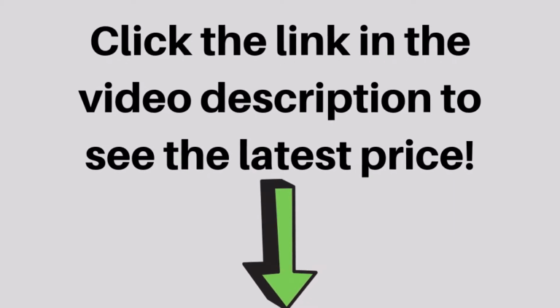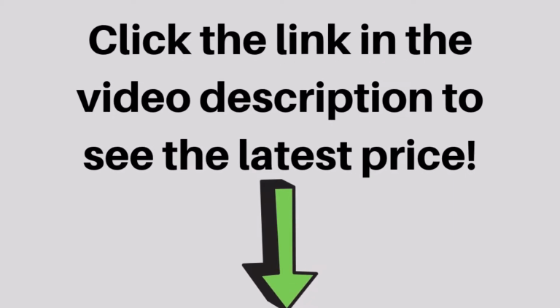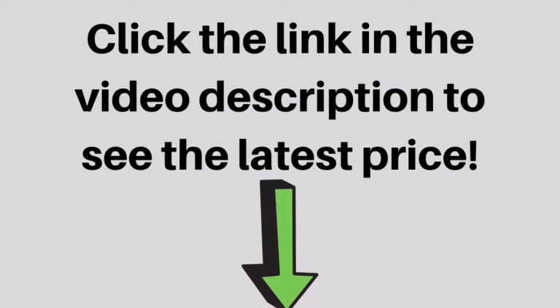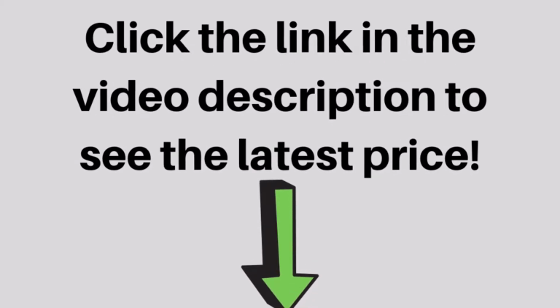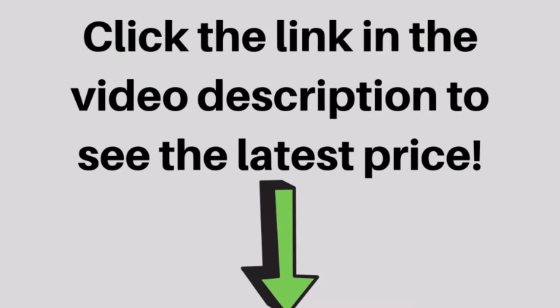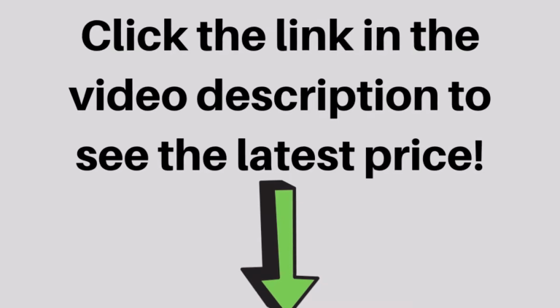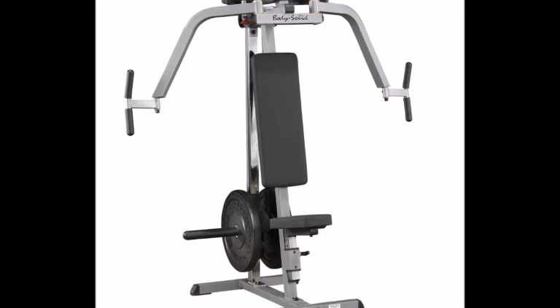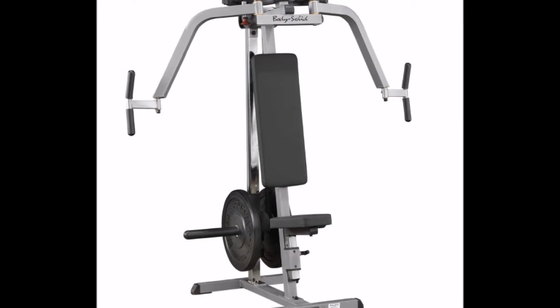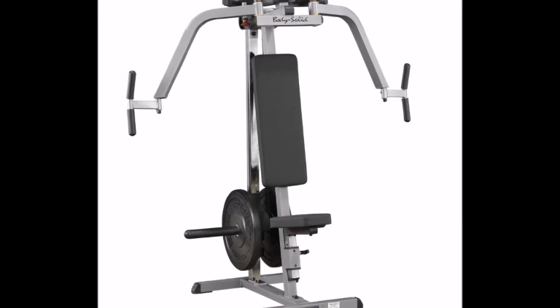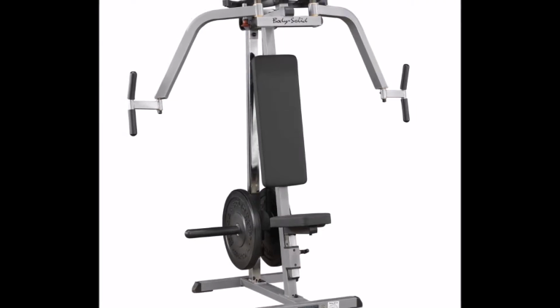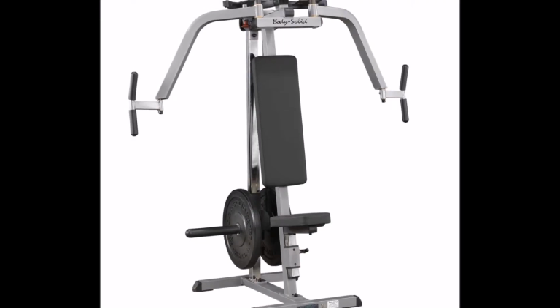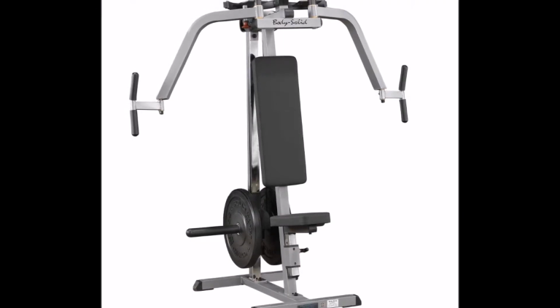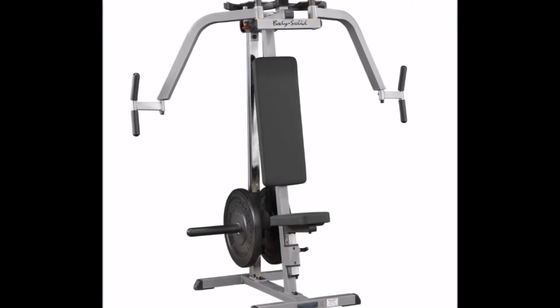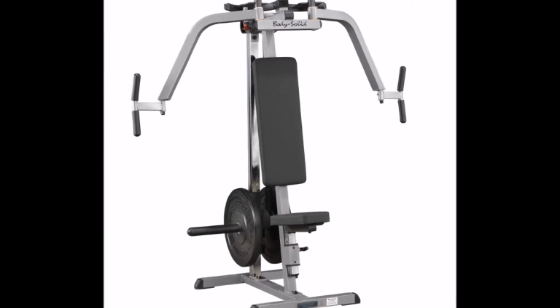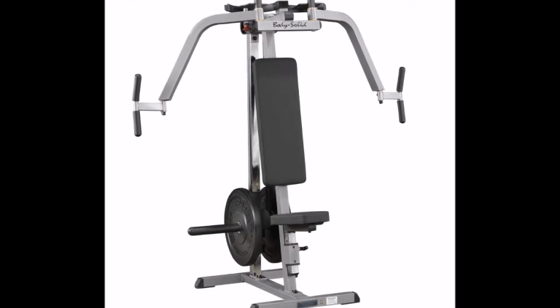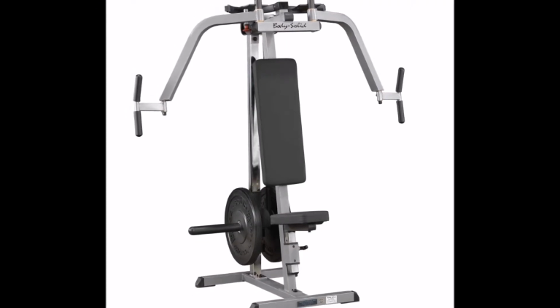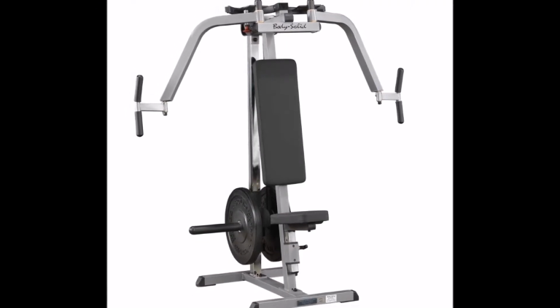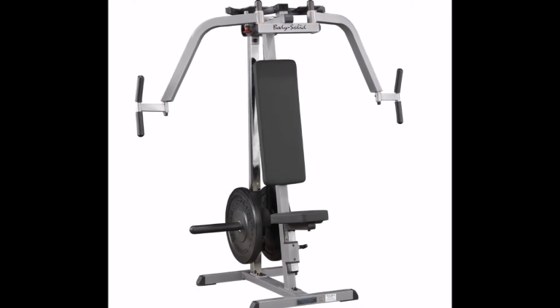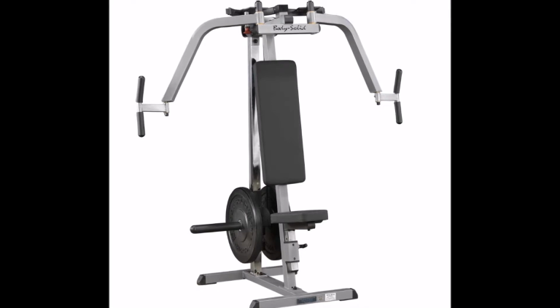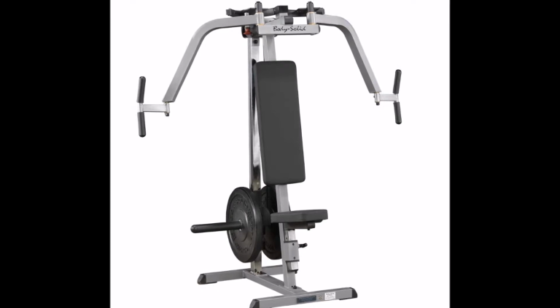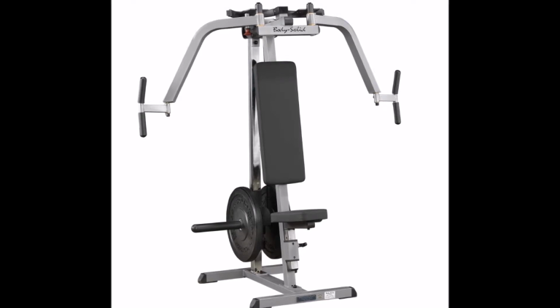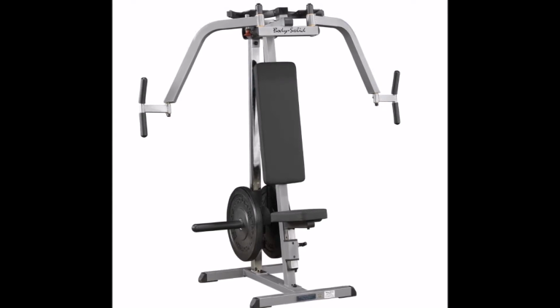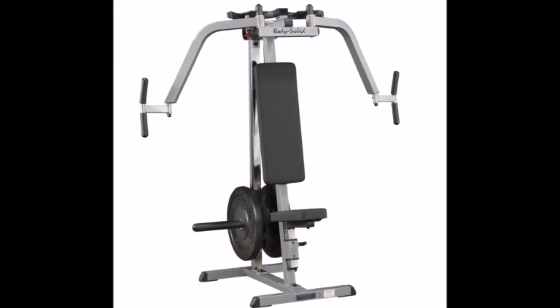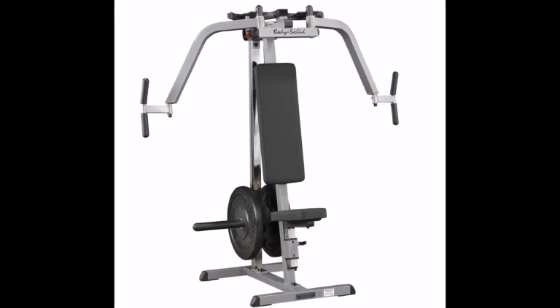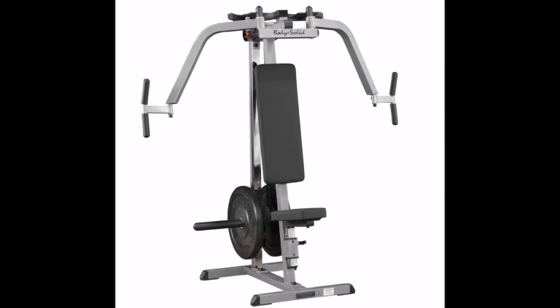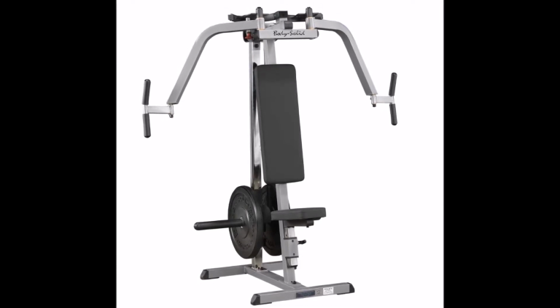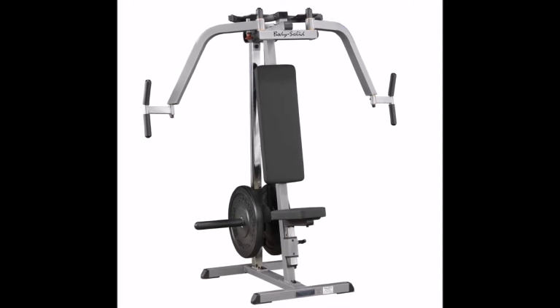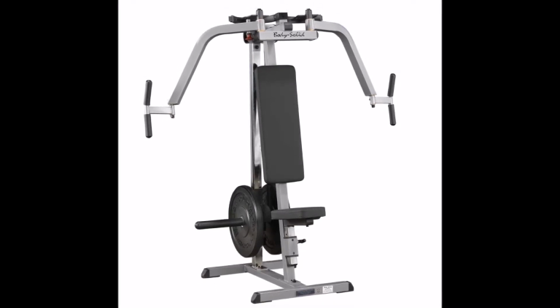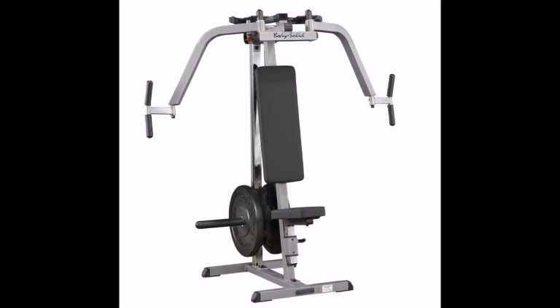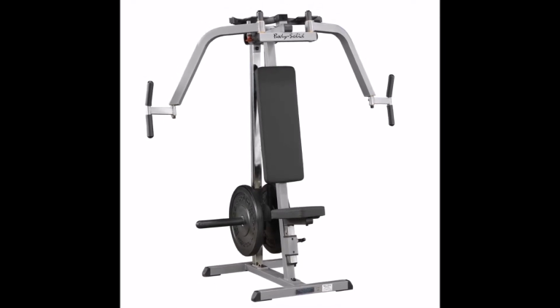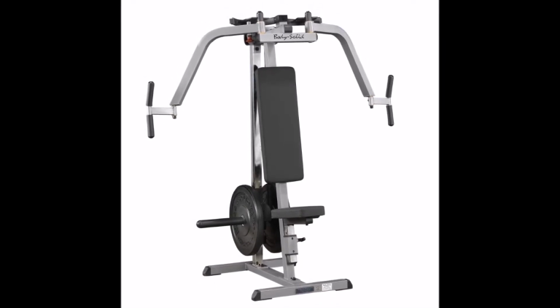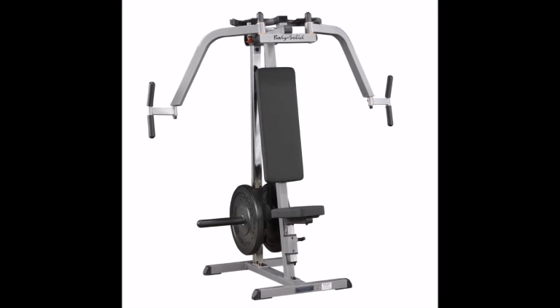Ideal for home and commercial use, this chest exercise machine has a sturdy 2x2 inch high tensile steel frame and extra thick dura firm padding designed to stand up to the heaviest workouts.